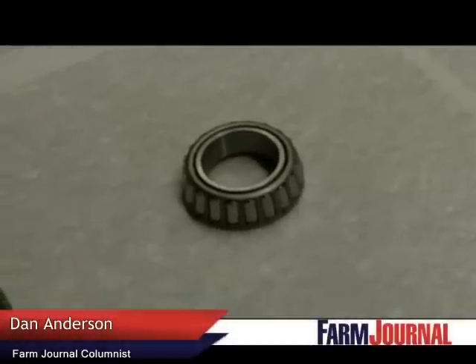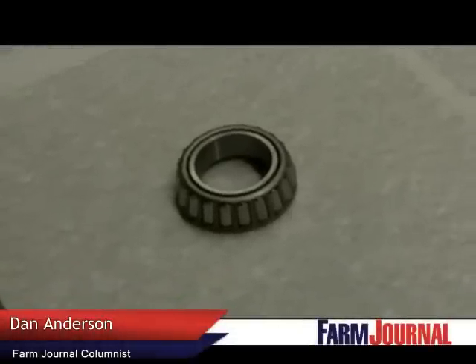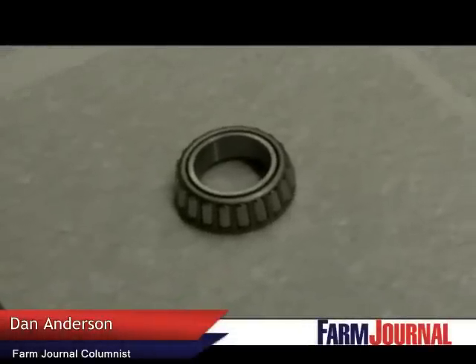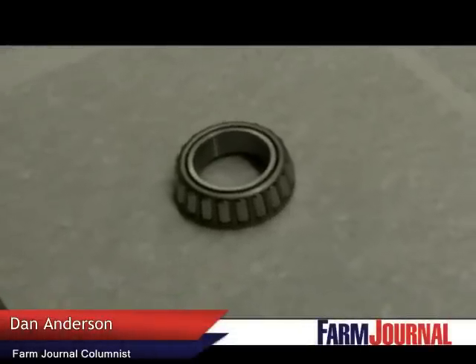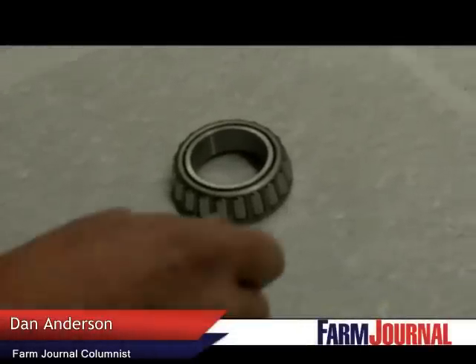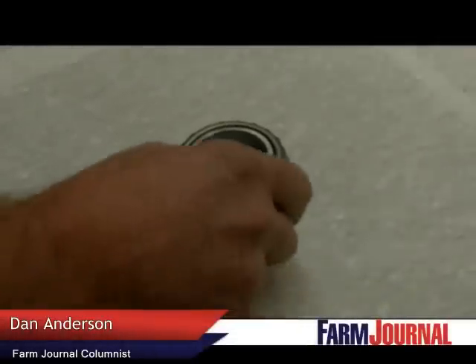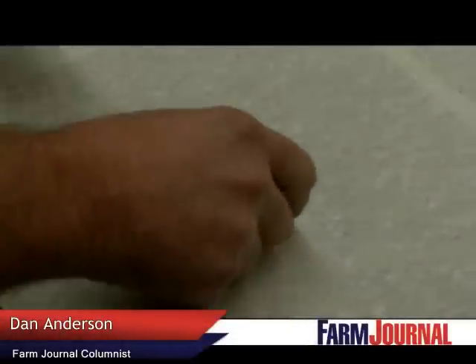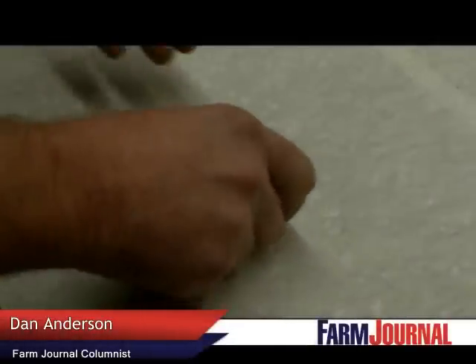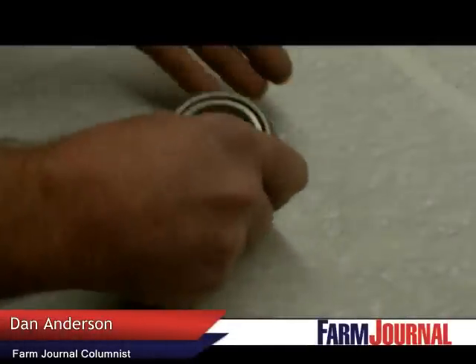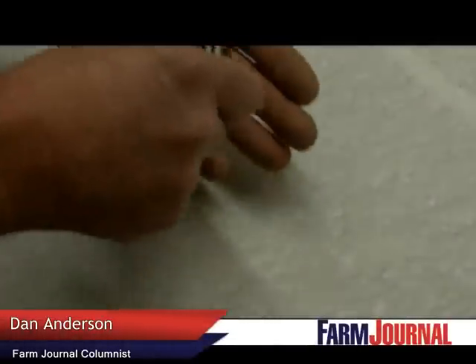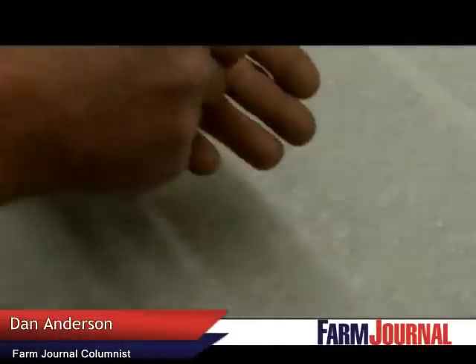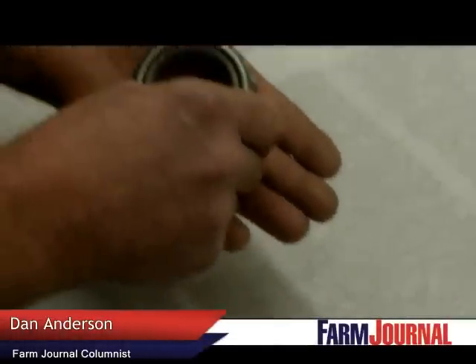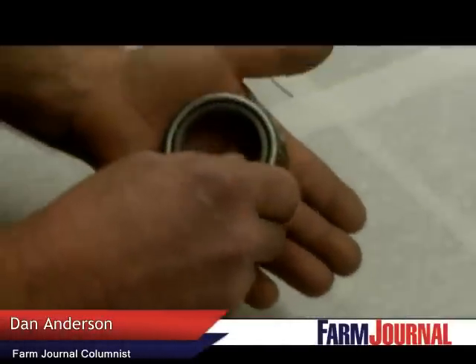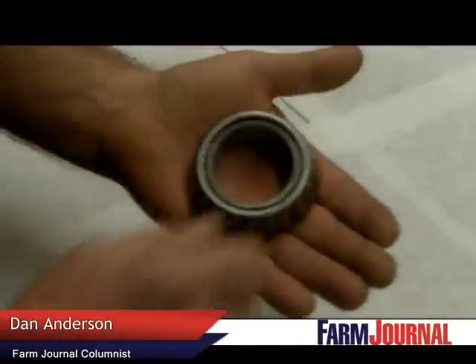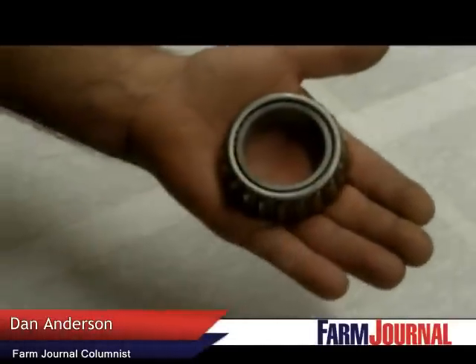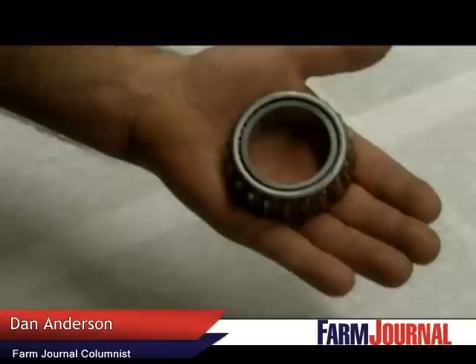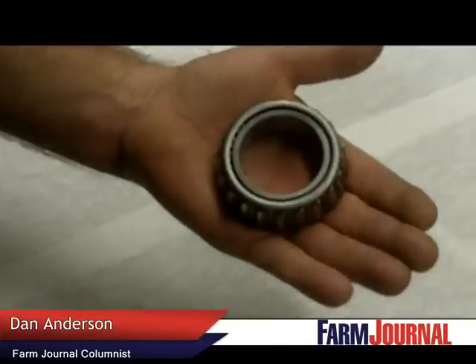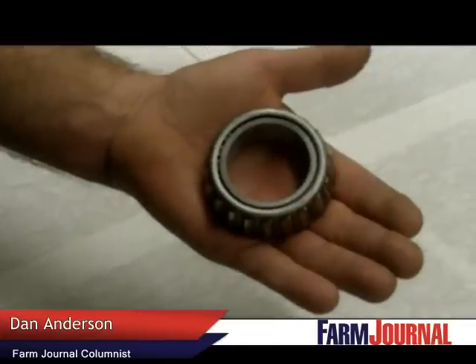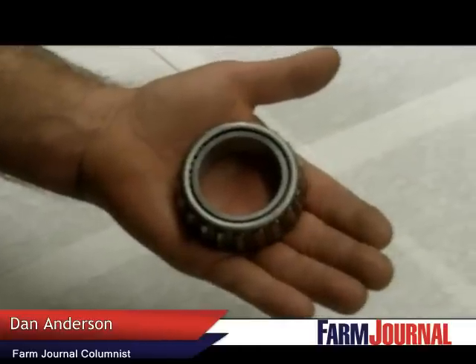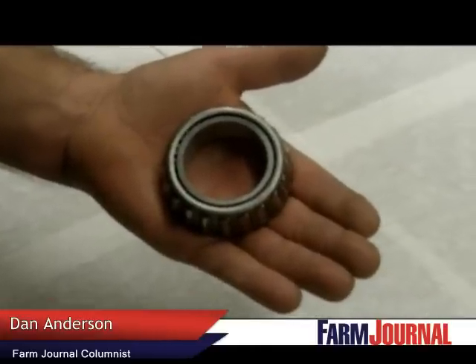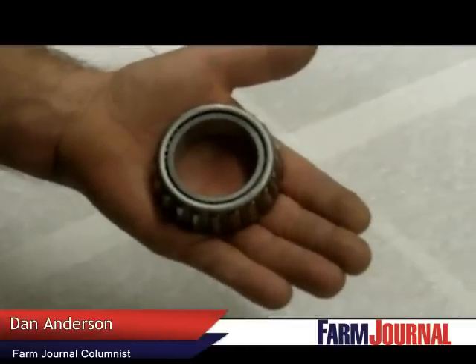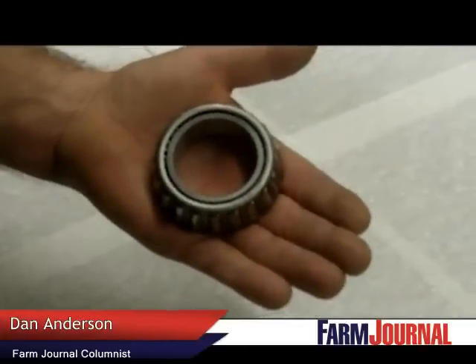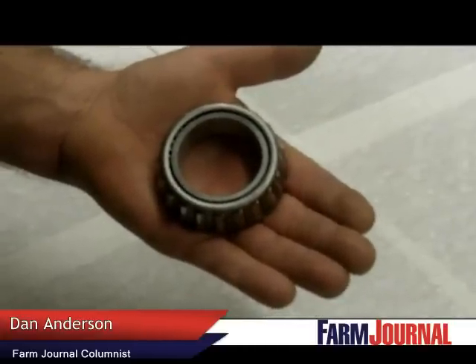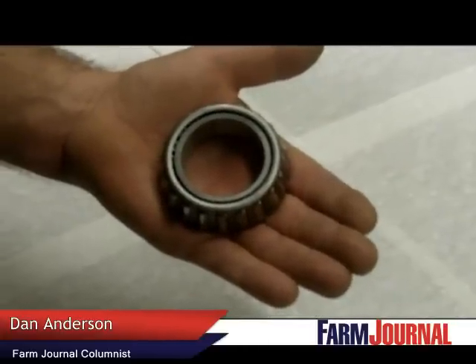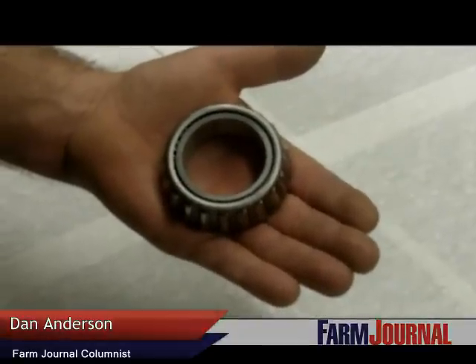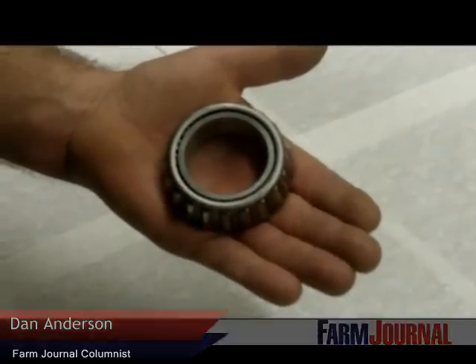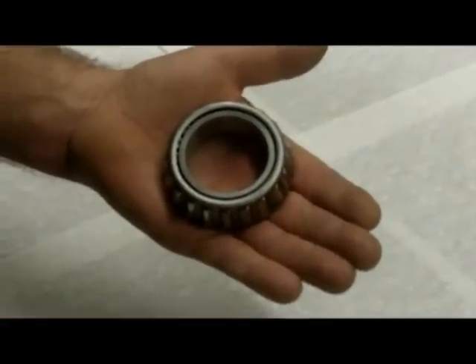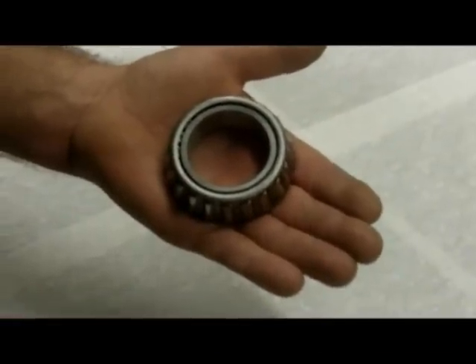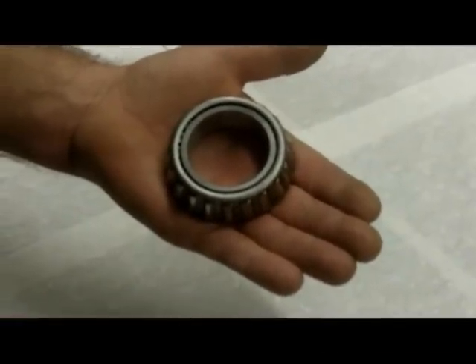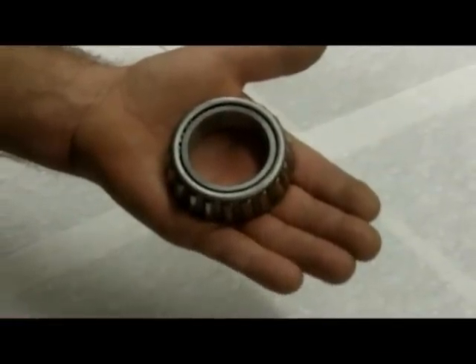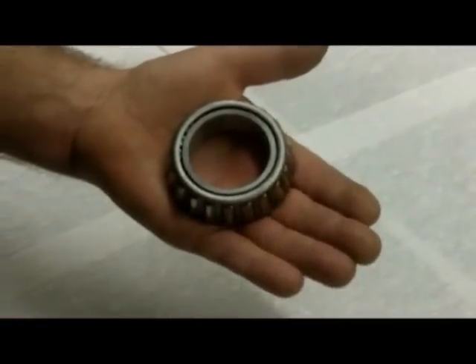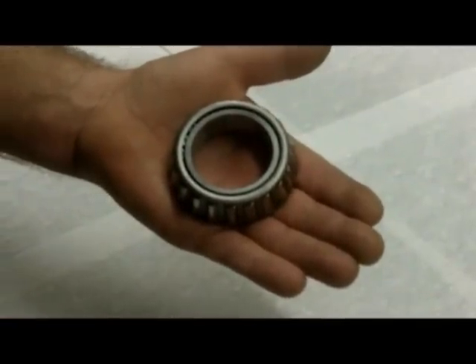Hey folks, today we're going to show you how to hand pack a bearing. This conventional roller bearing, like a wheel bearing, needs to be greased before it's installed.